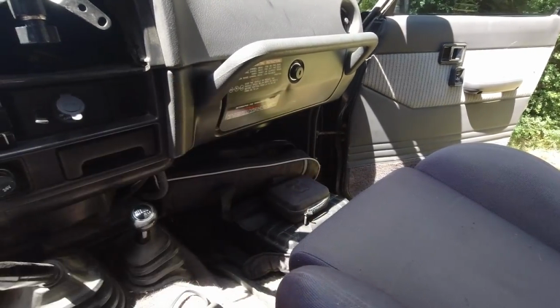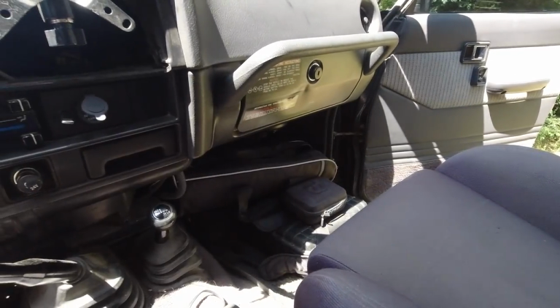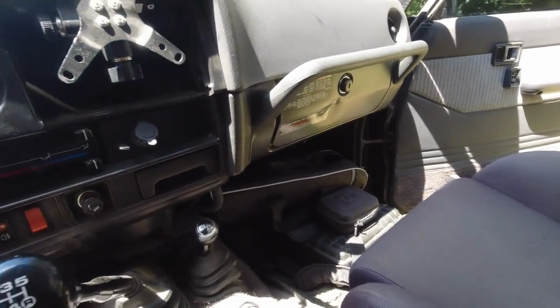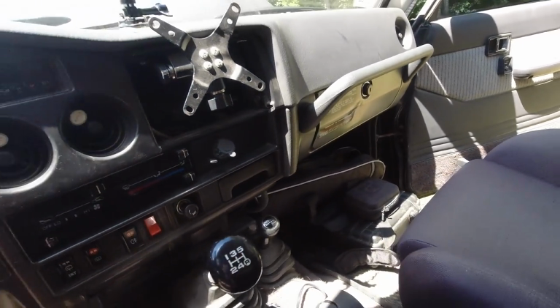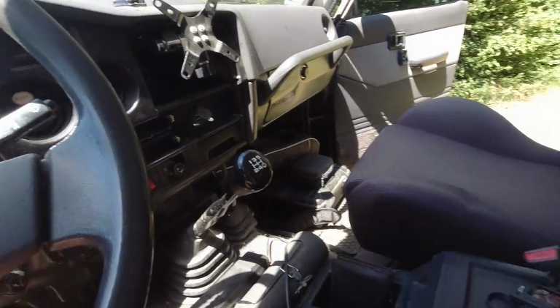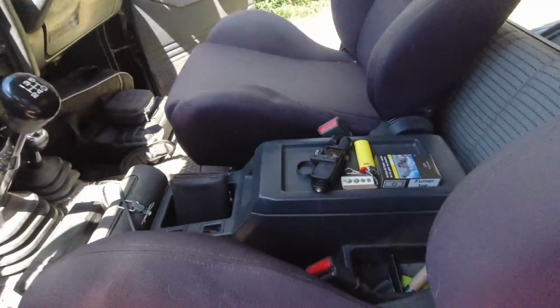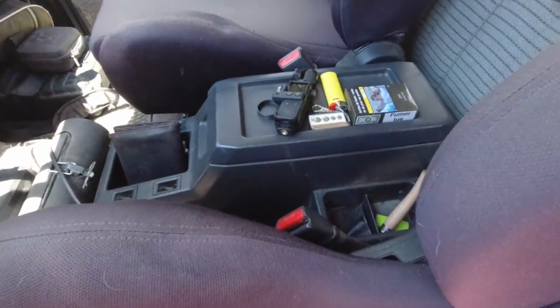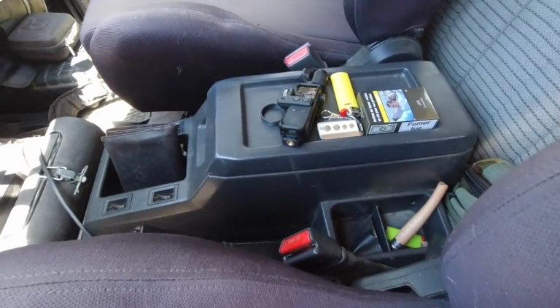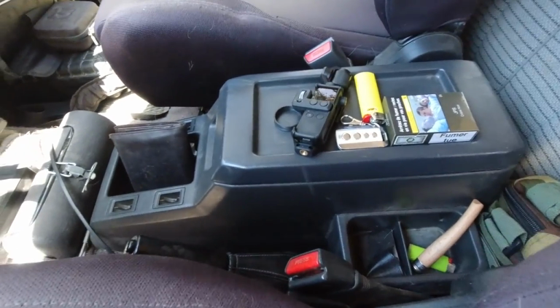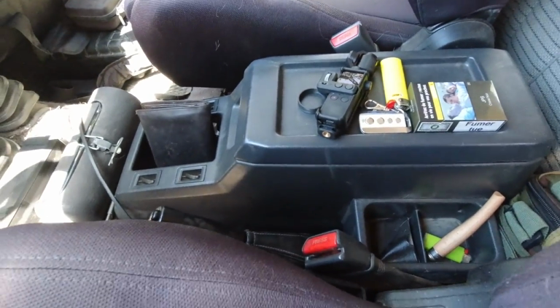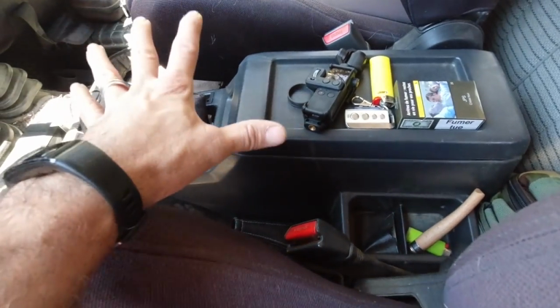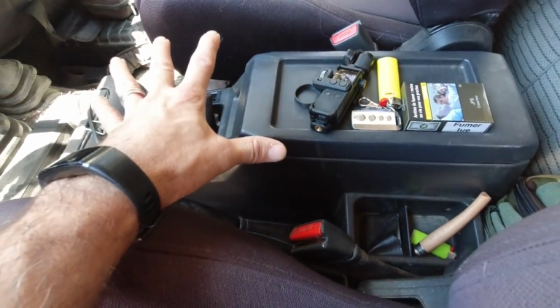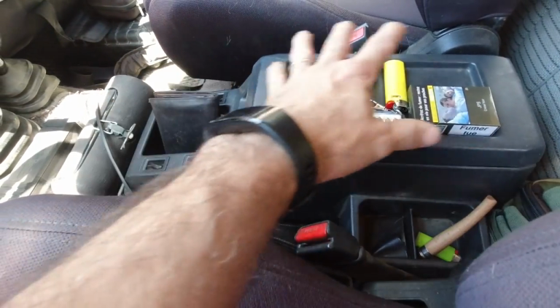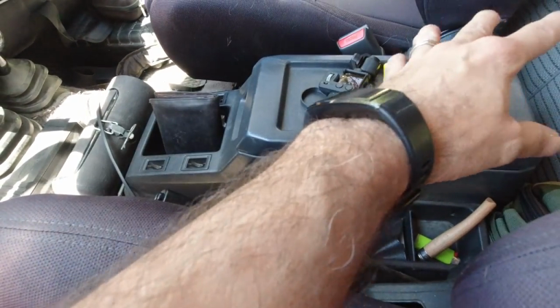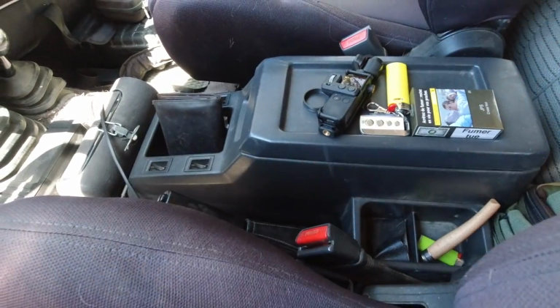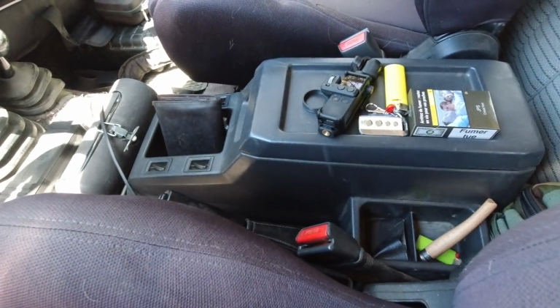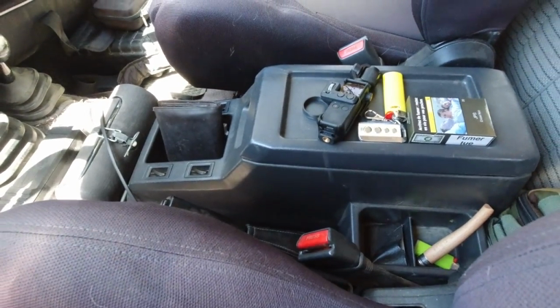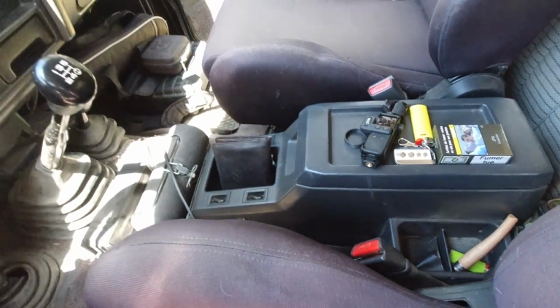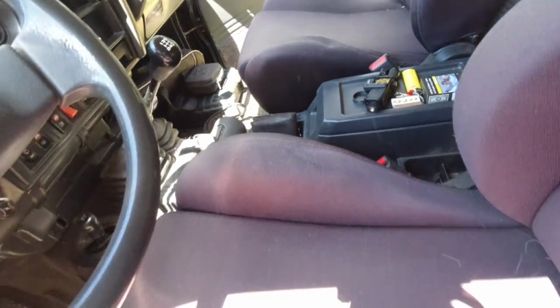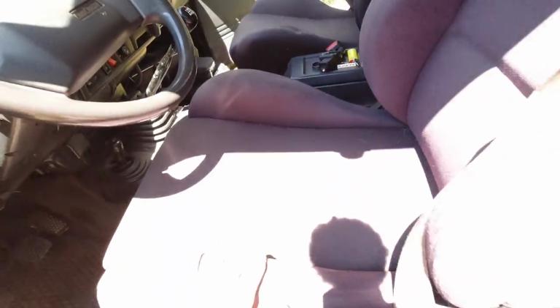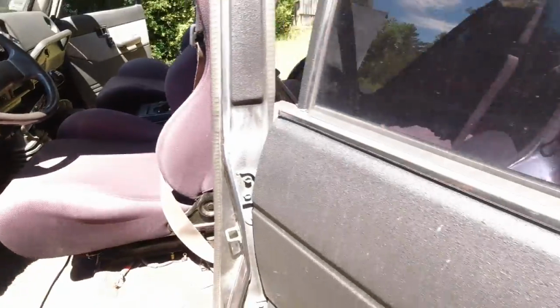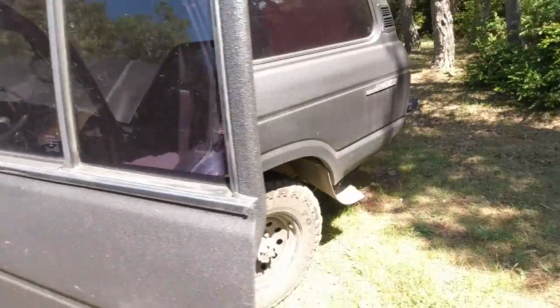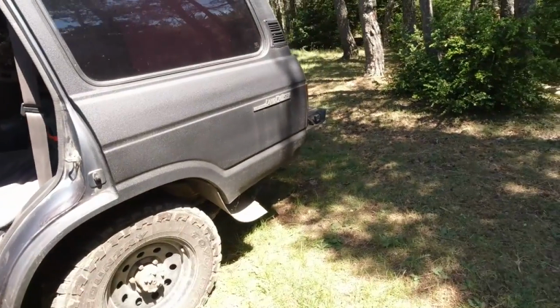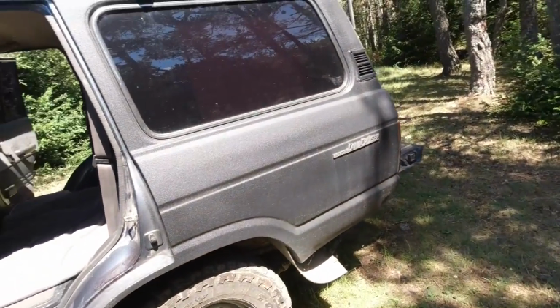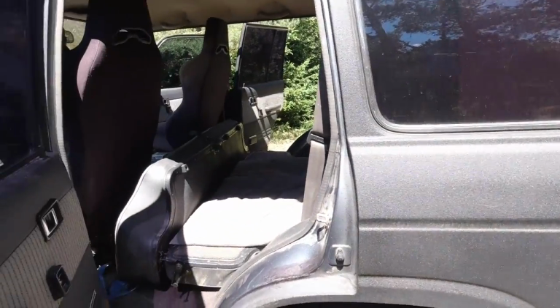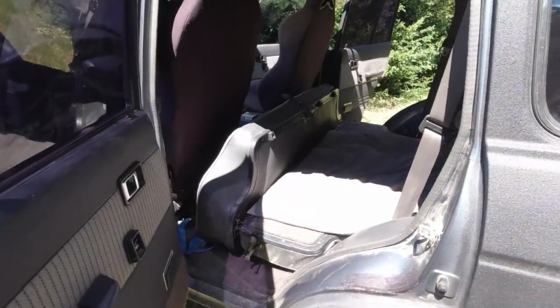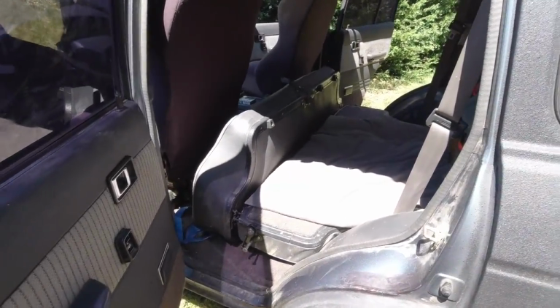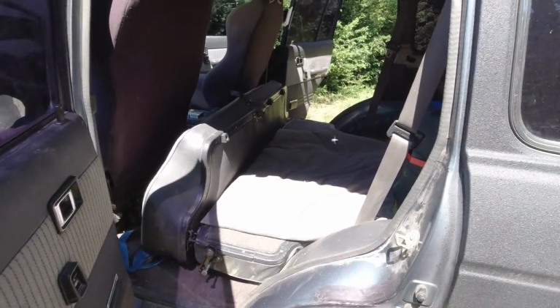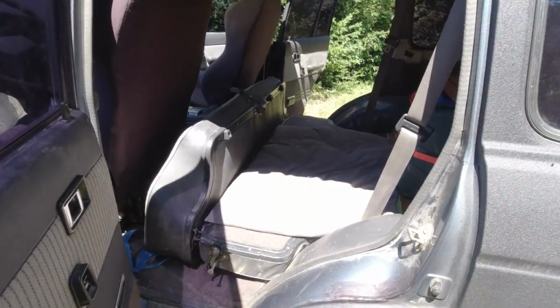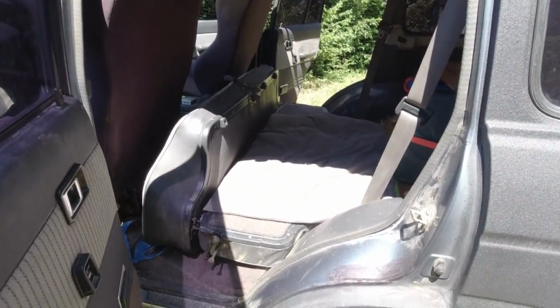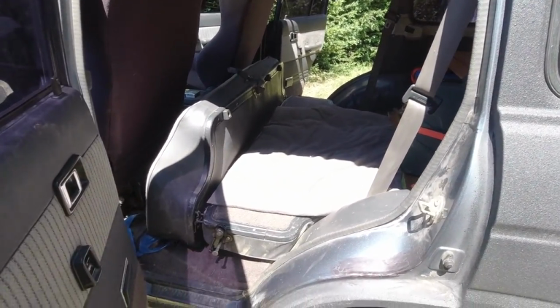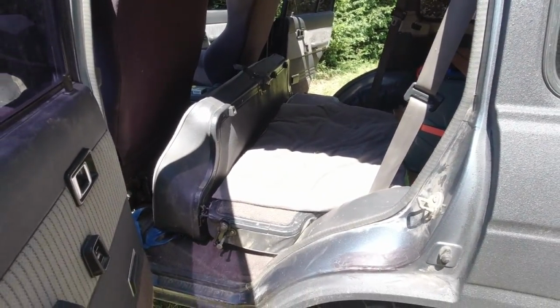De l'autre côté, on ira vite fait : une boîte à gants, rien de compliqué. Ici nous avons la partie centrale avec une console.